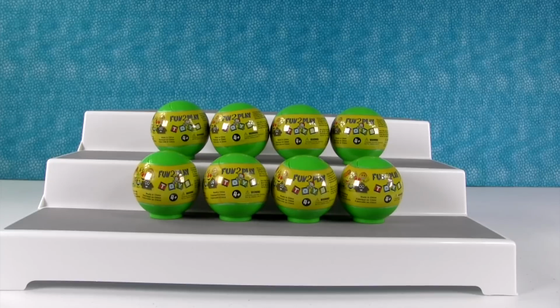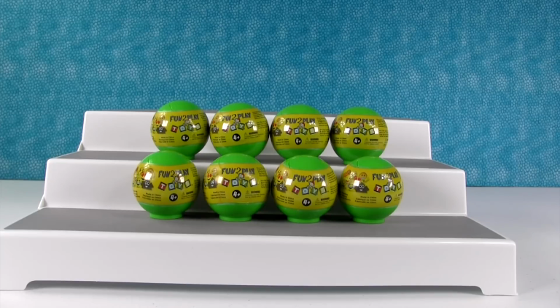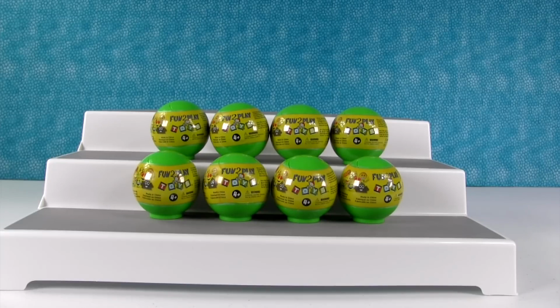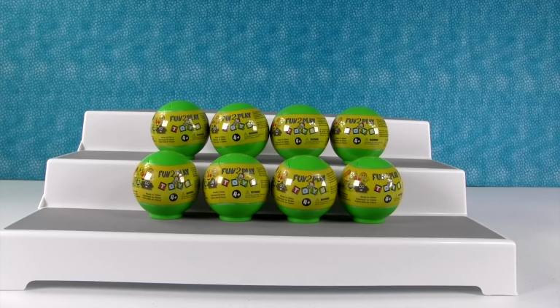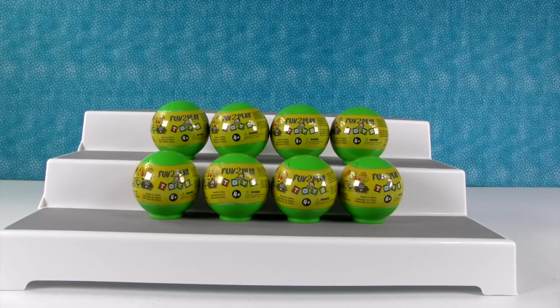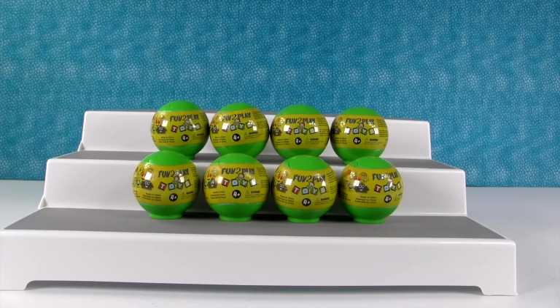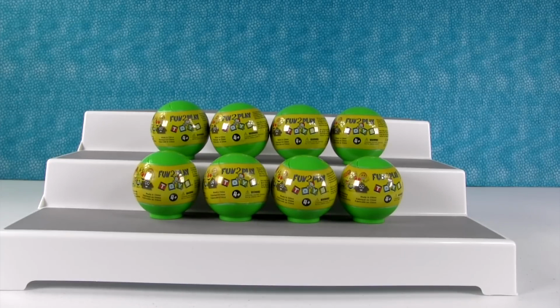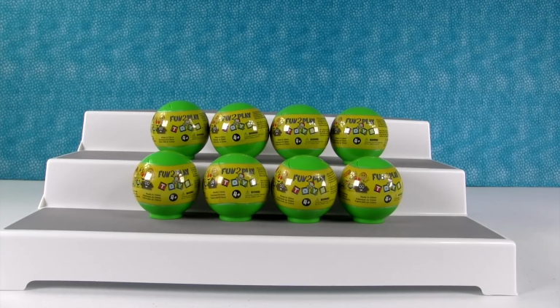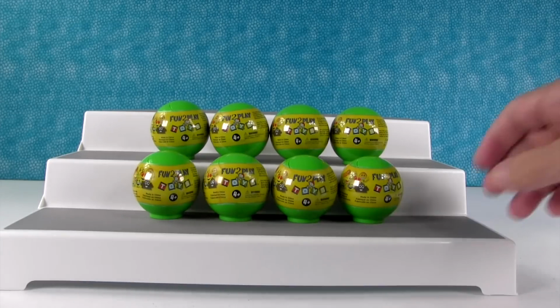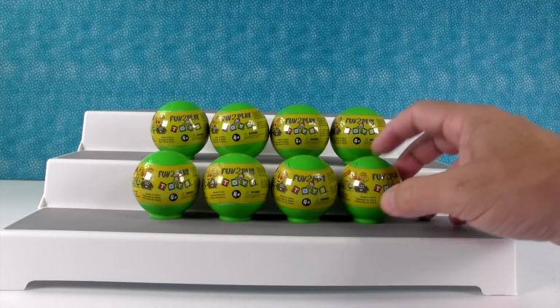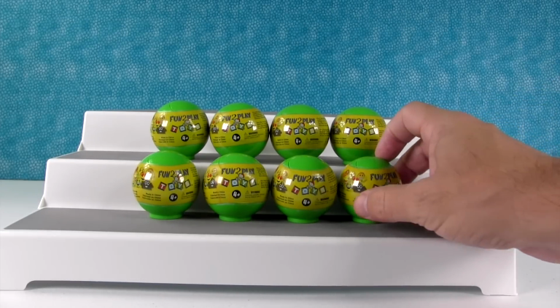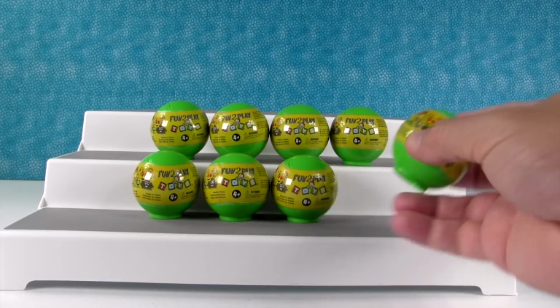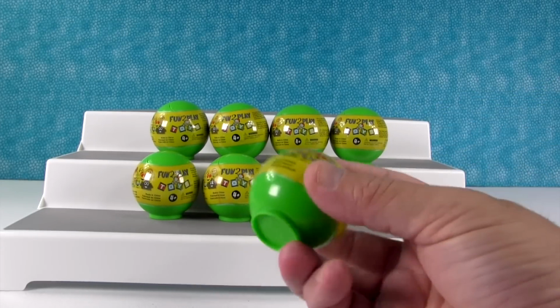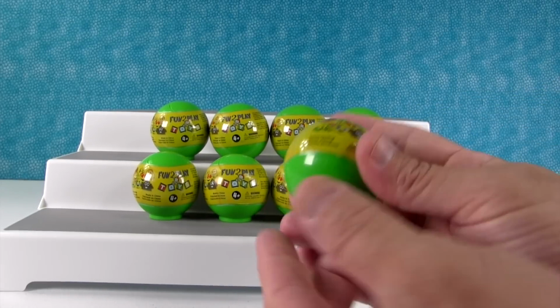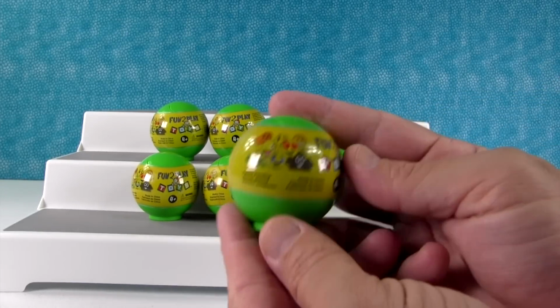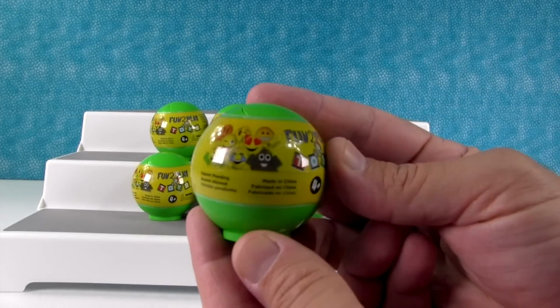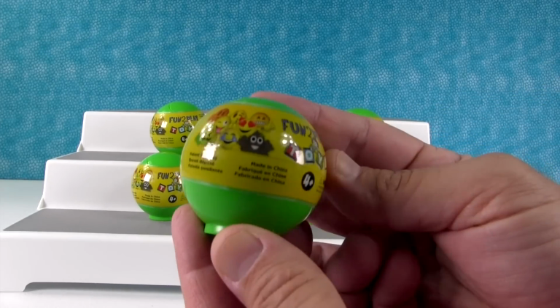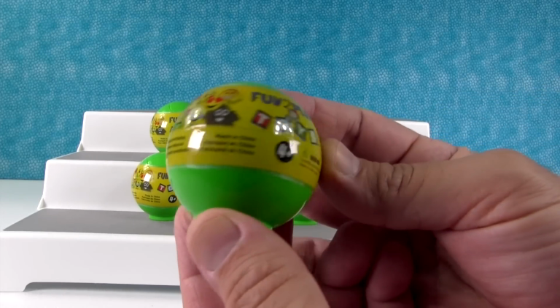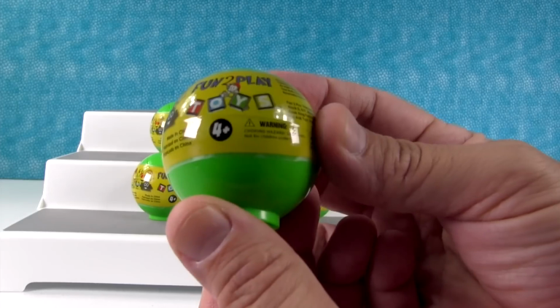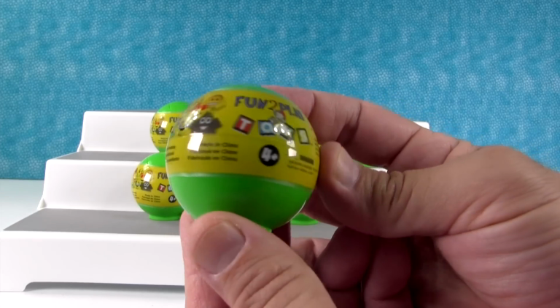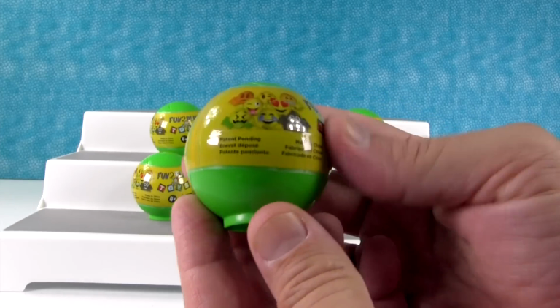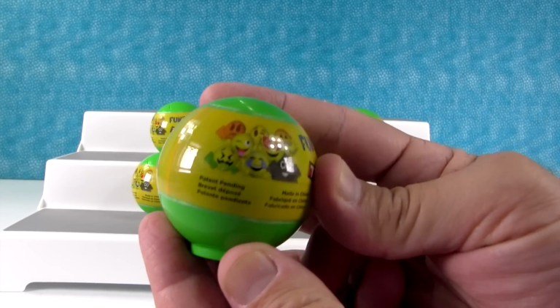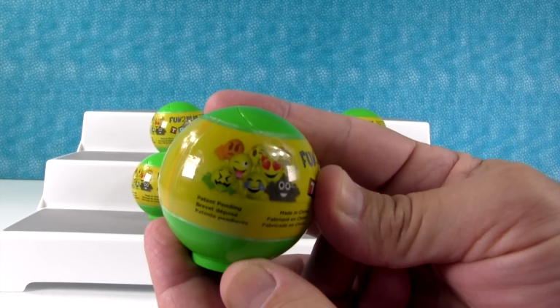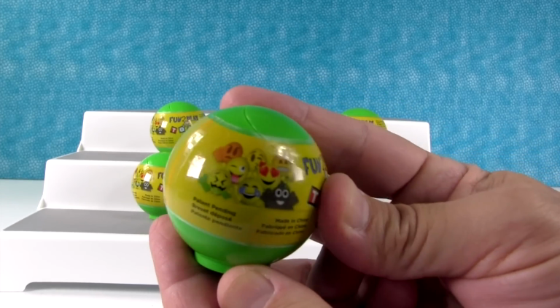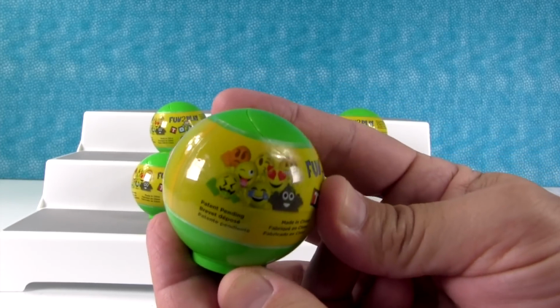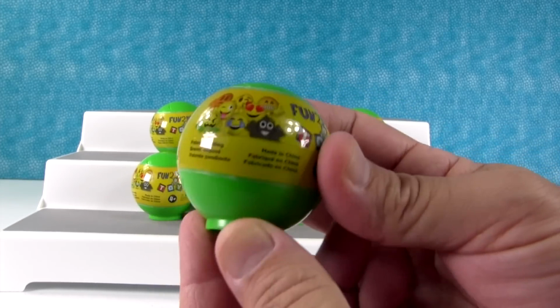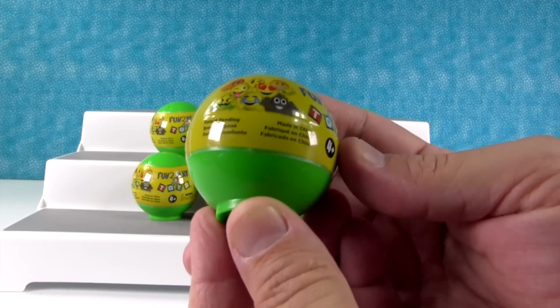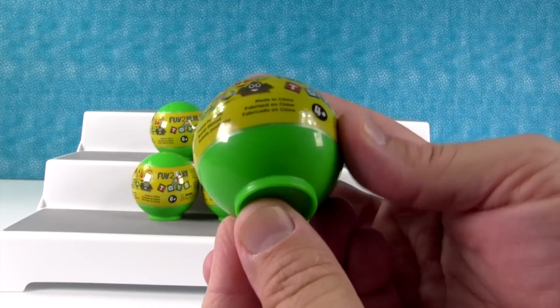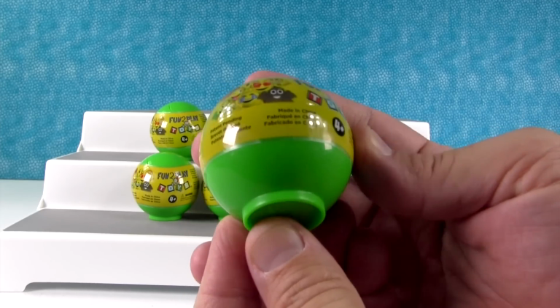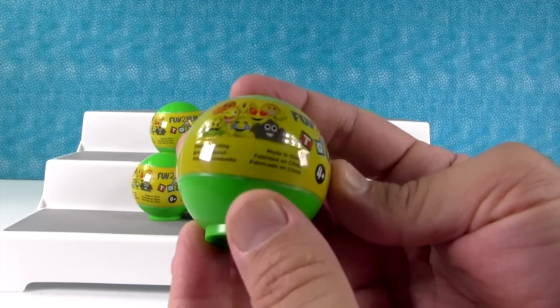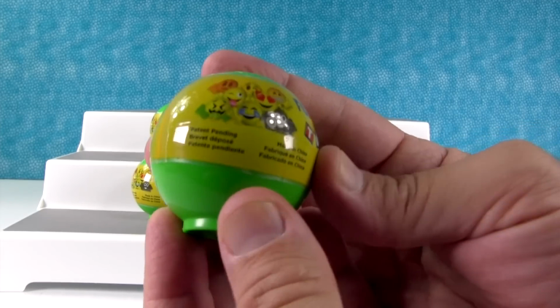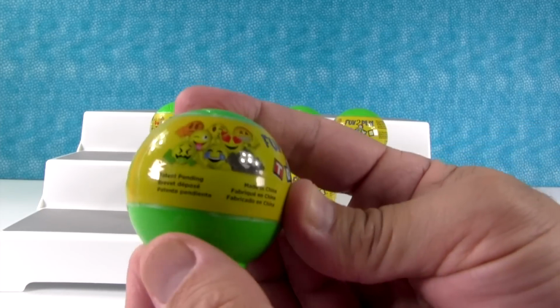Hey everybody, it's Paul and Shannon and today we have a brand new toy that I got up at the front of Target. It's the fun to play emoji squishies — at least I think they're squishy. We're not really sure.